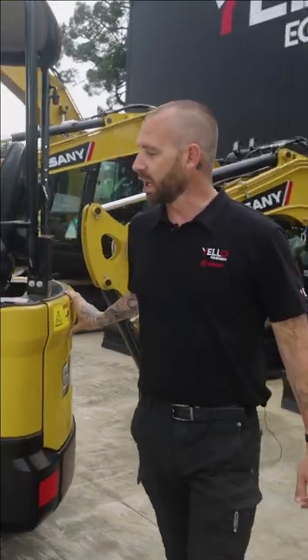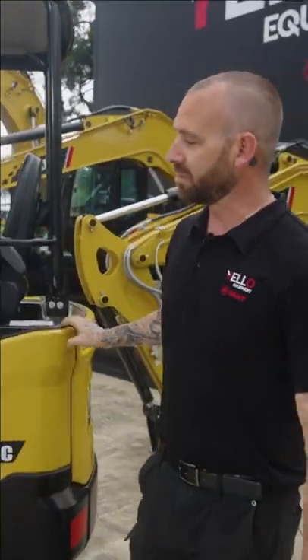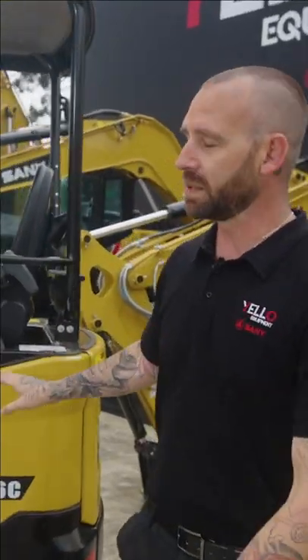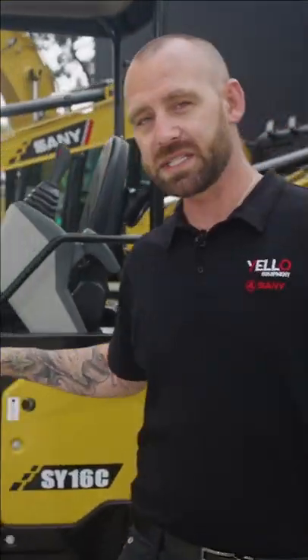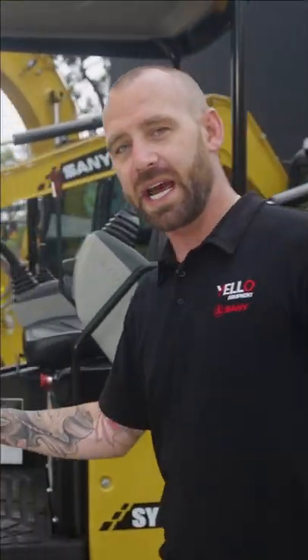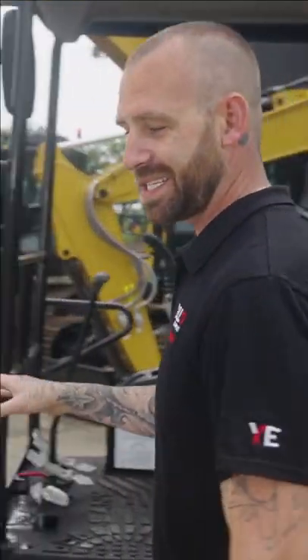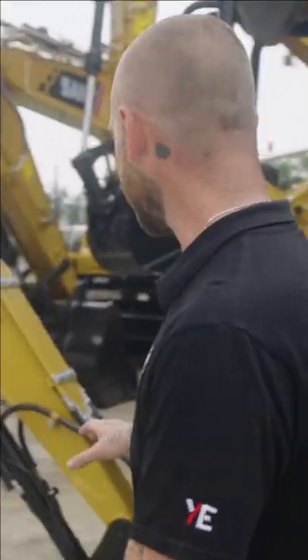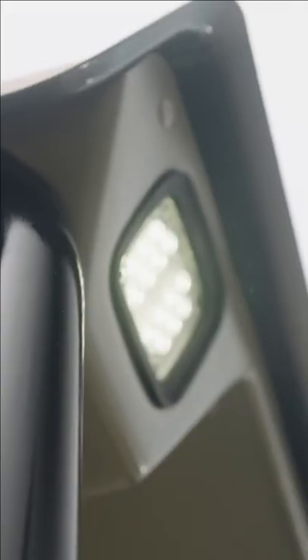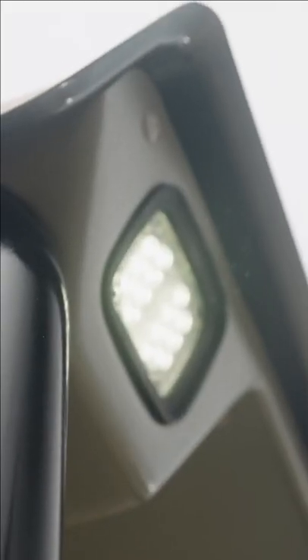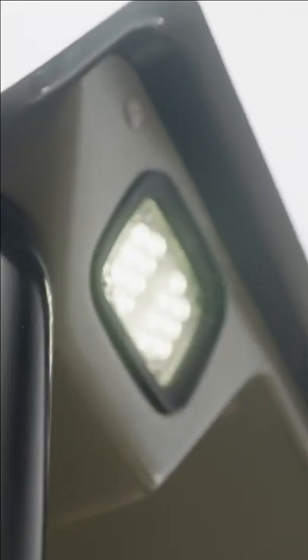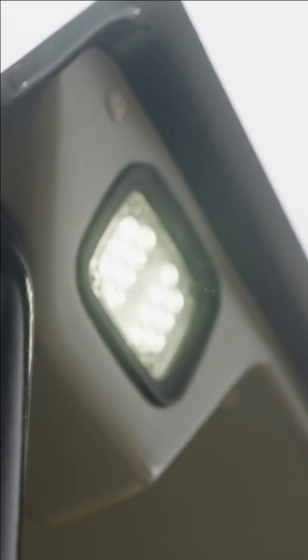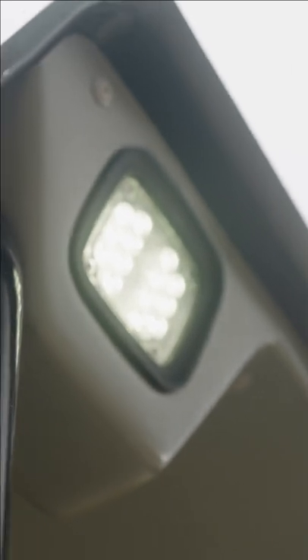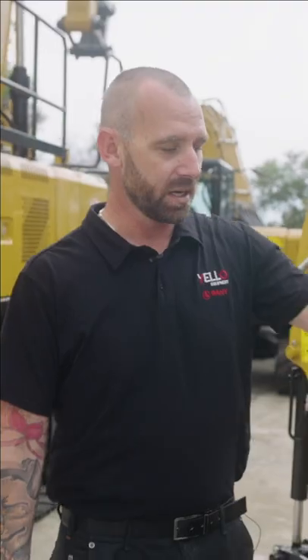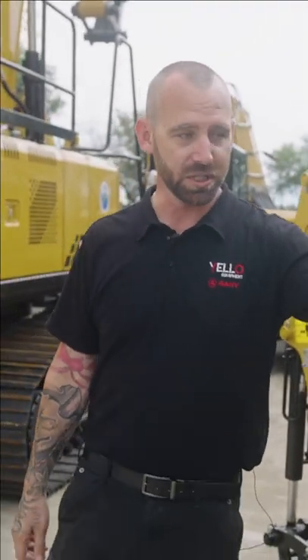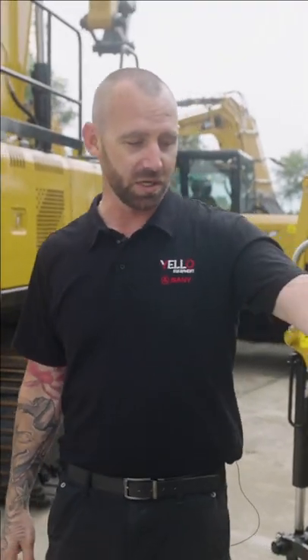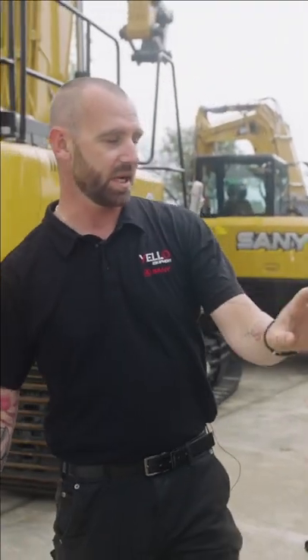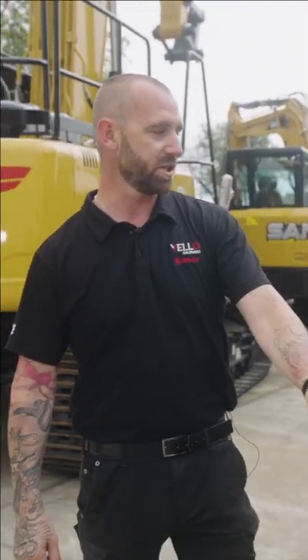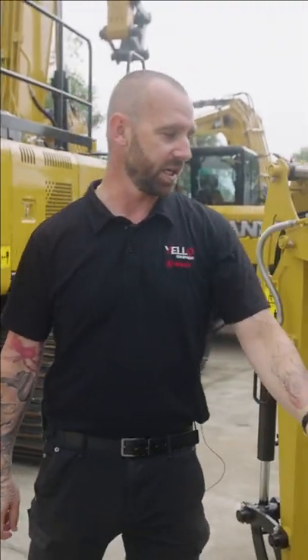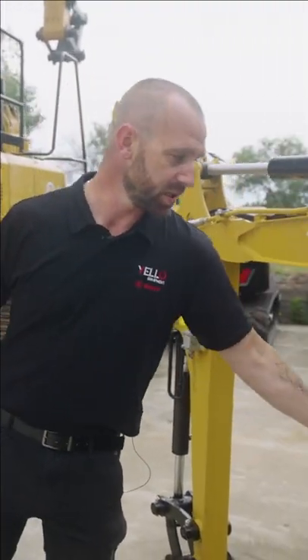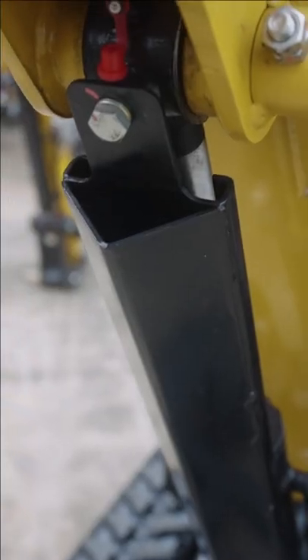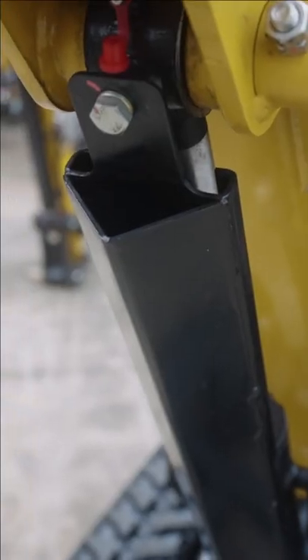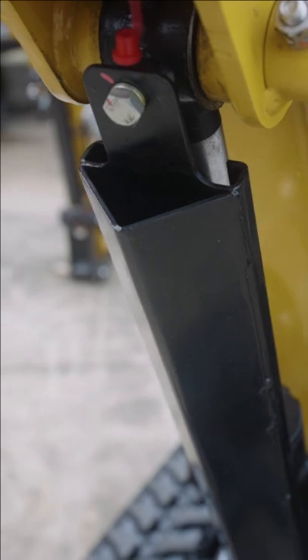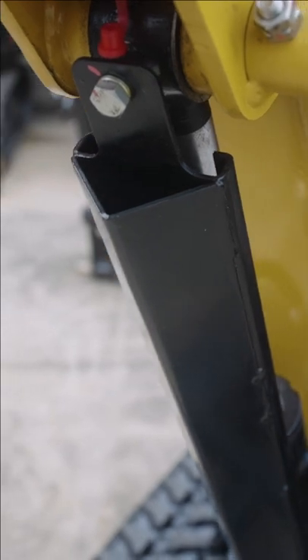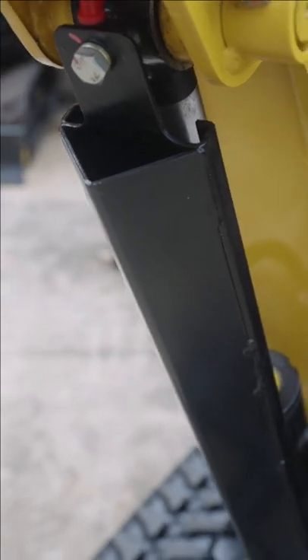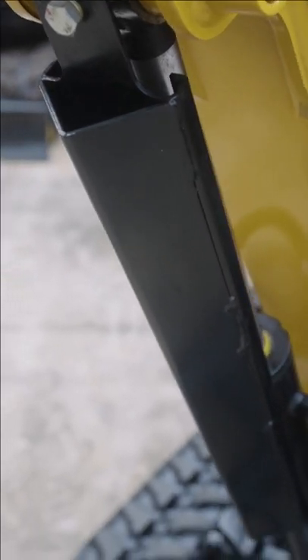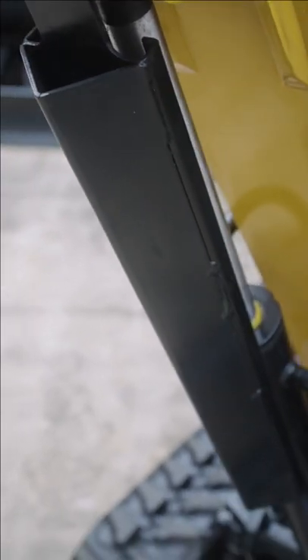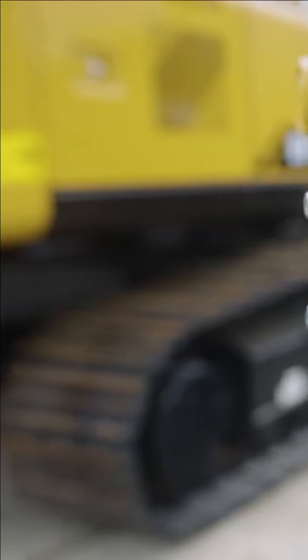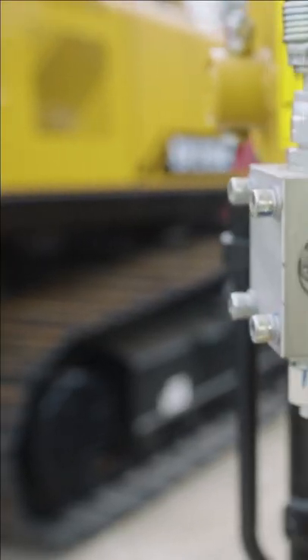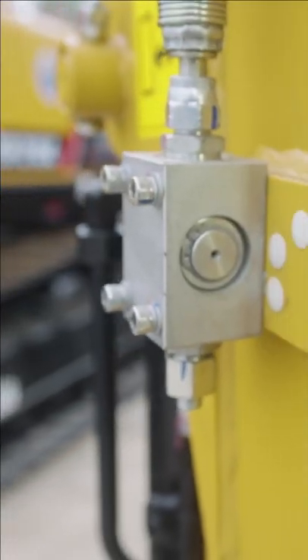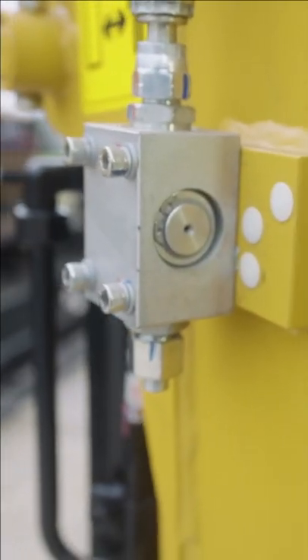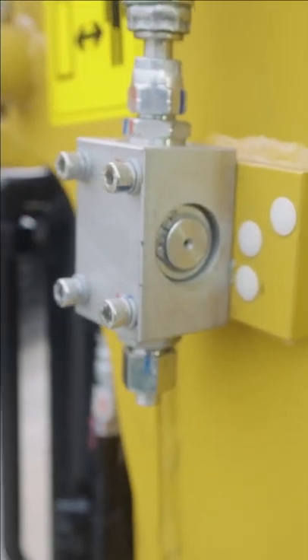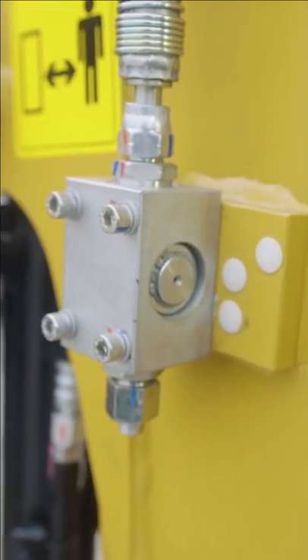Coming around the front, some of the things that Sani has as standard — you'll notice LED lighting, emergency stops and battery isolators, steel rock guards for your pistons, and aux lines coming standard.